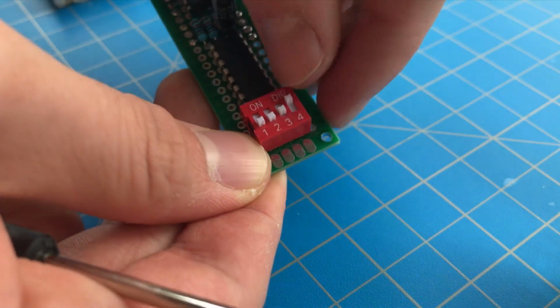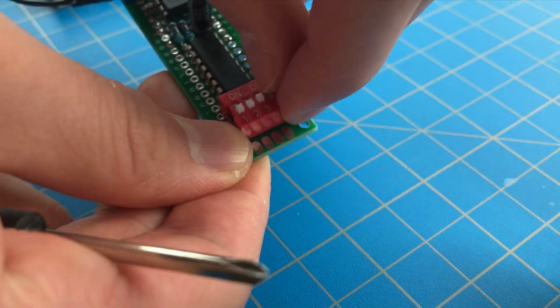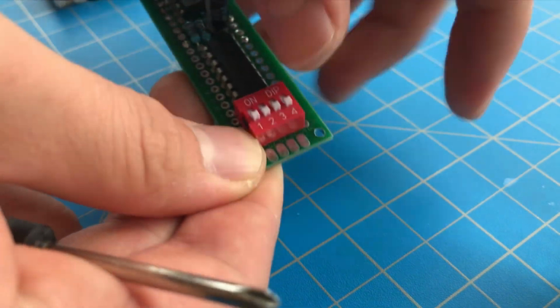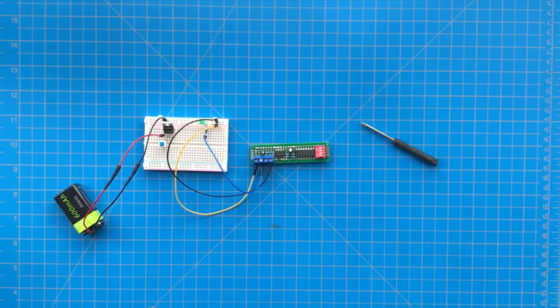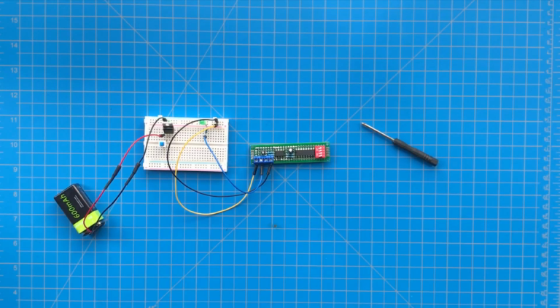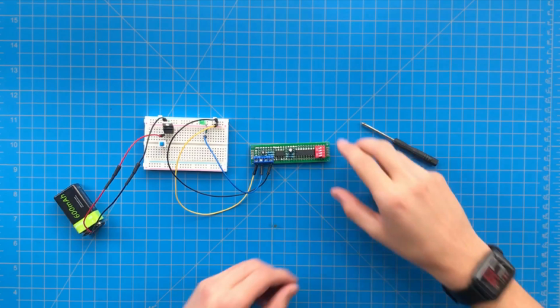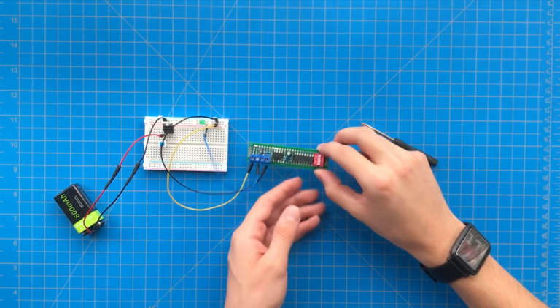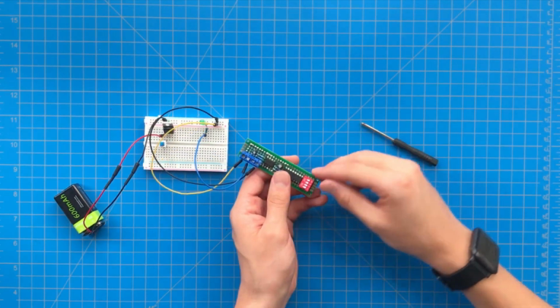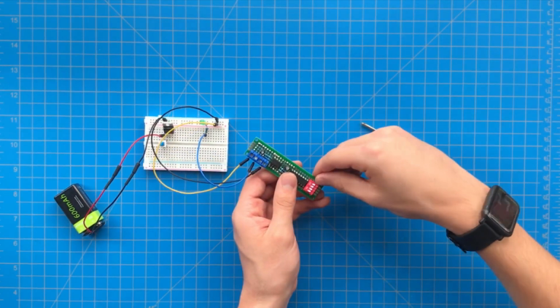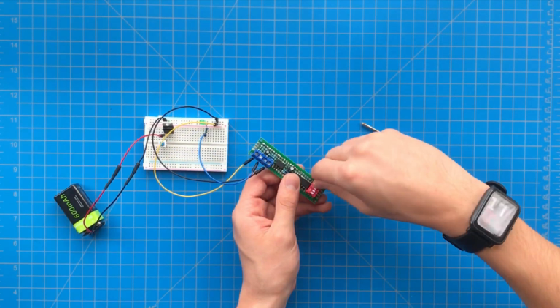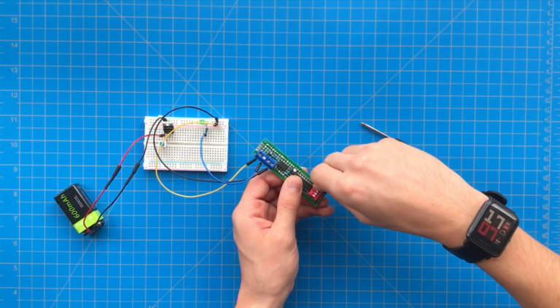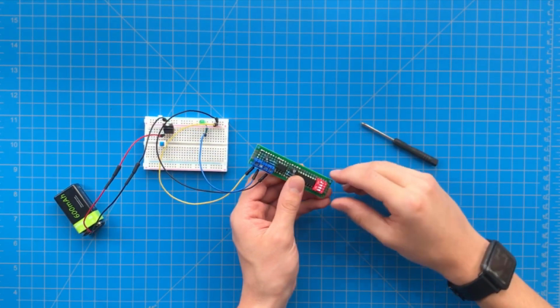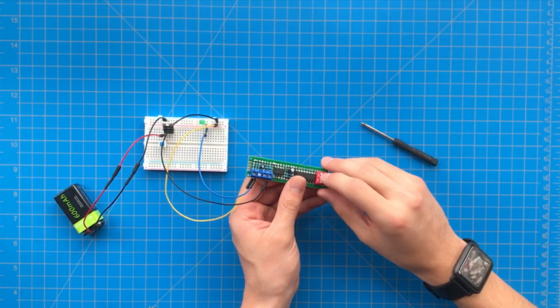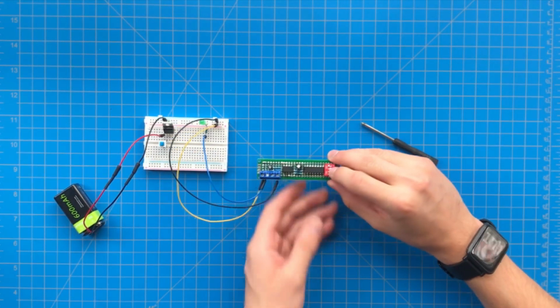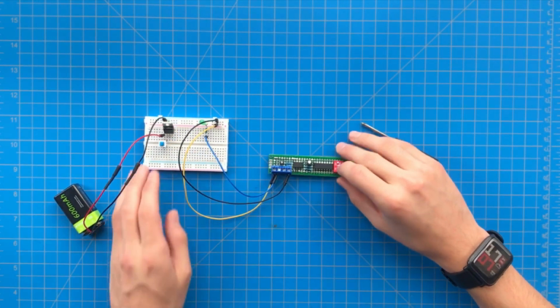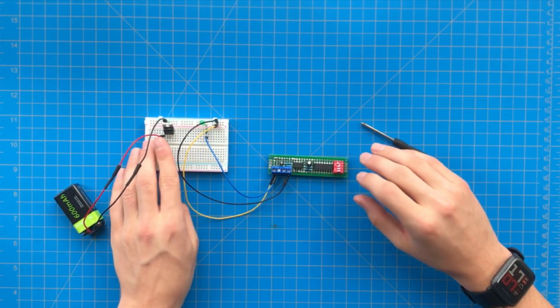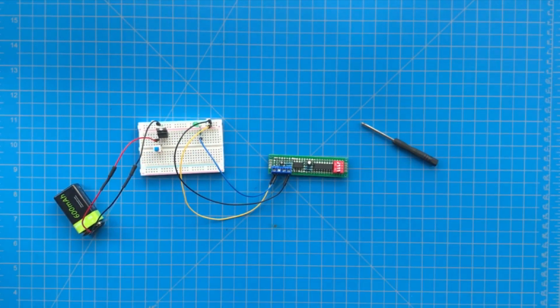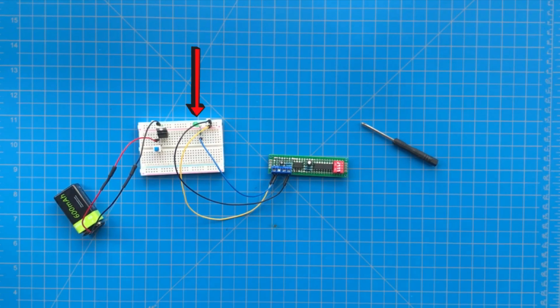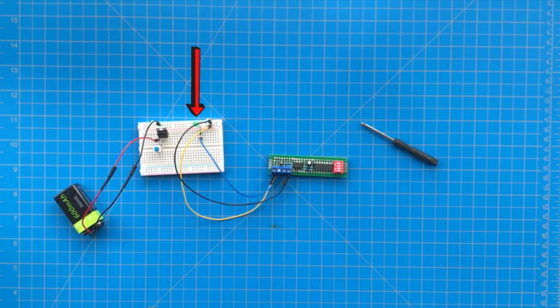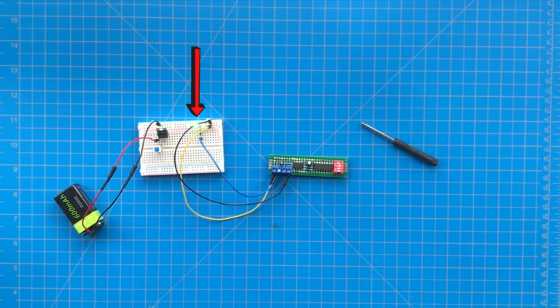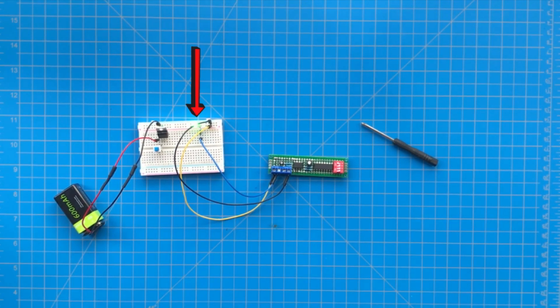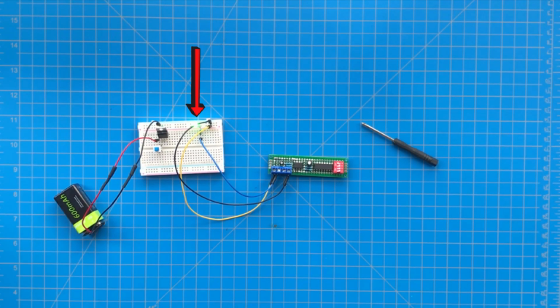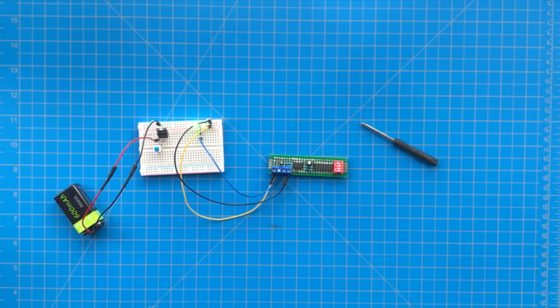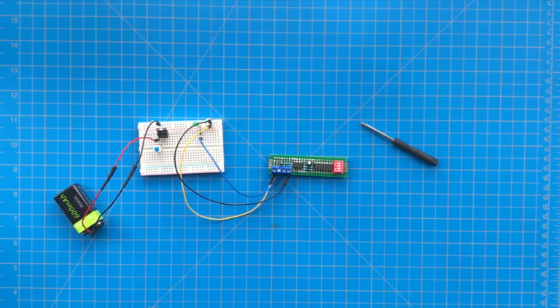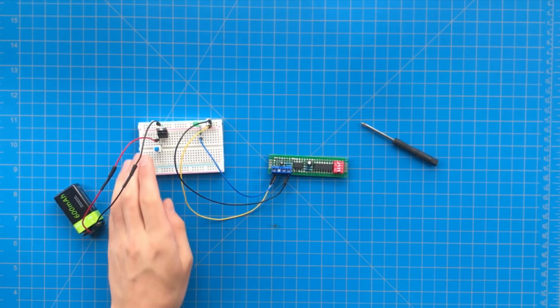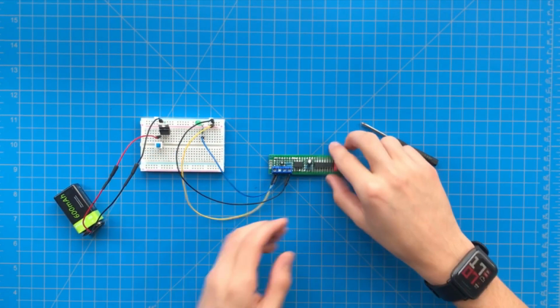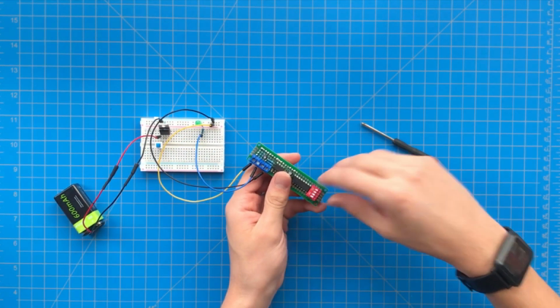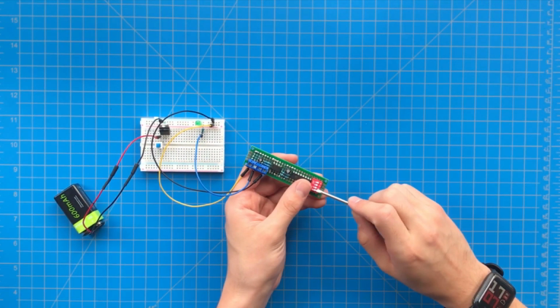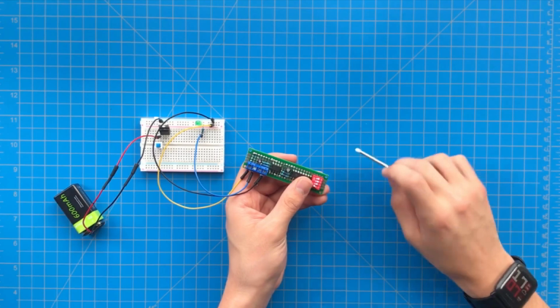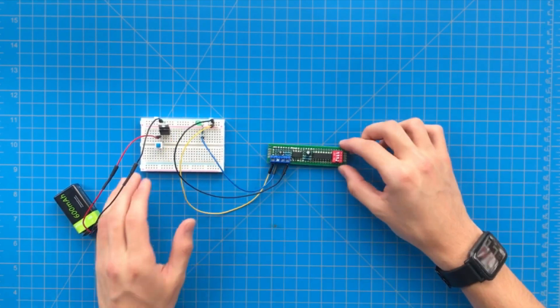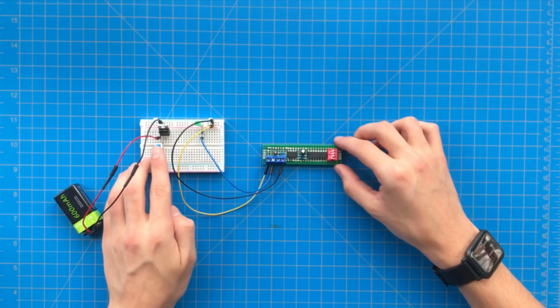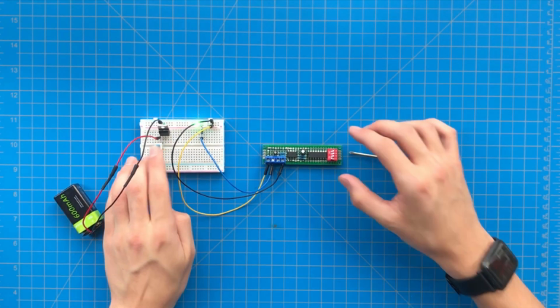When I choose the lowest time interval, you can see that the watchdog timer sends out the output pretty quickly. If I change to the longest interval, you can see that it takes much longer to send the output signal.